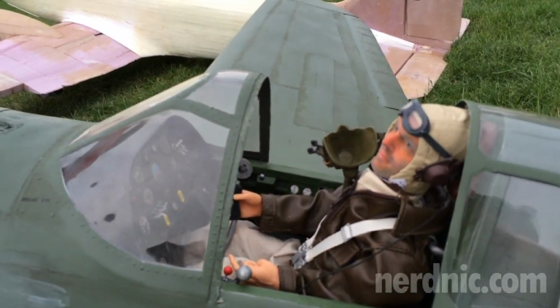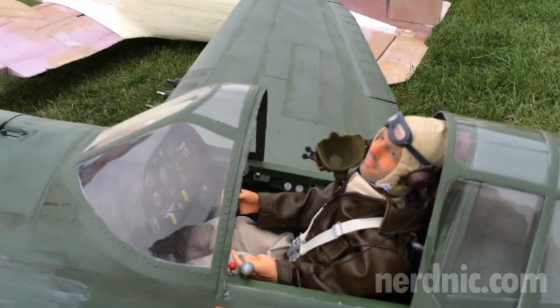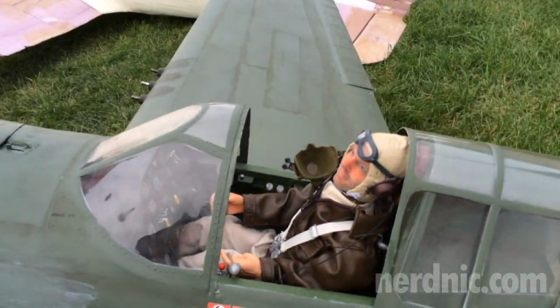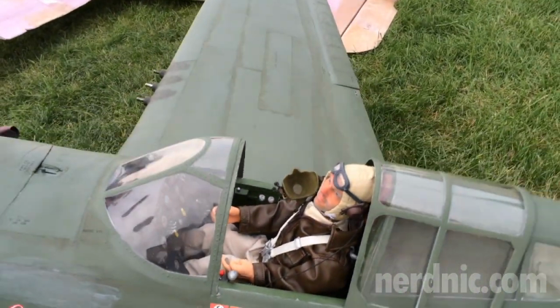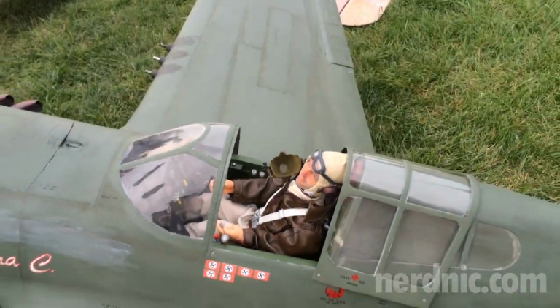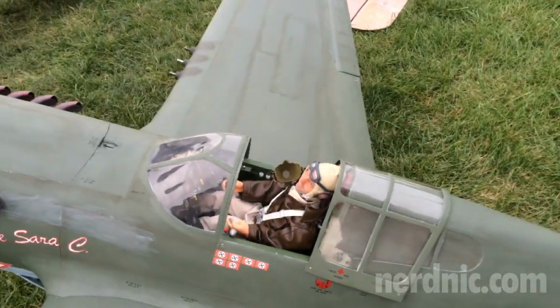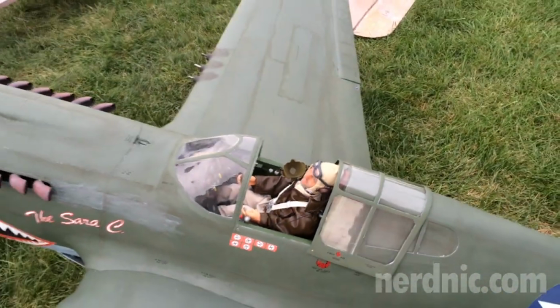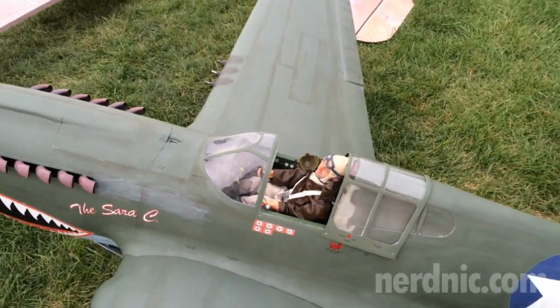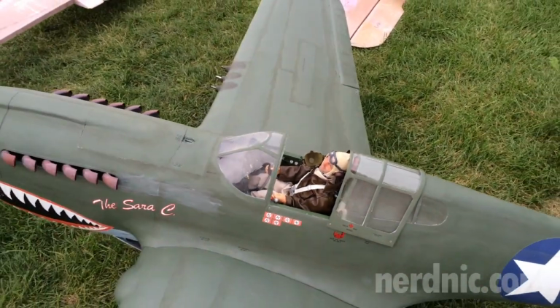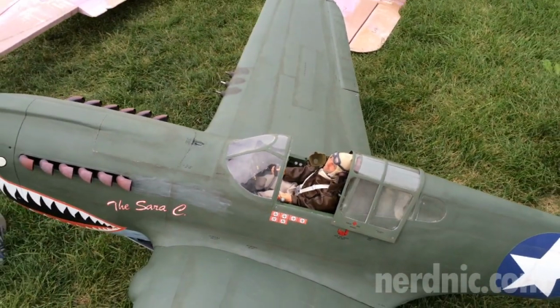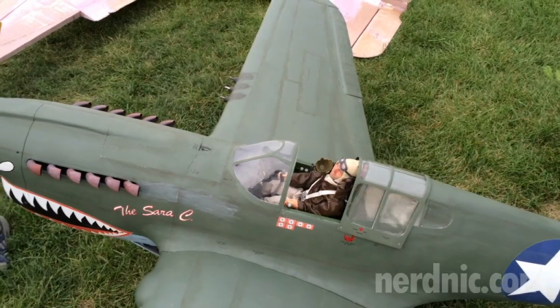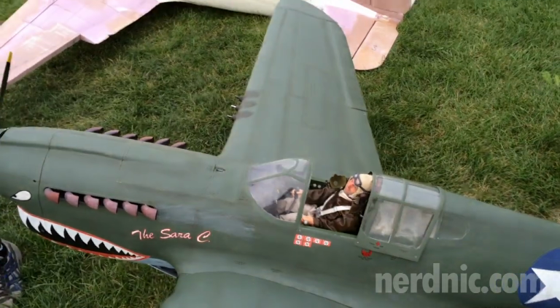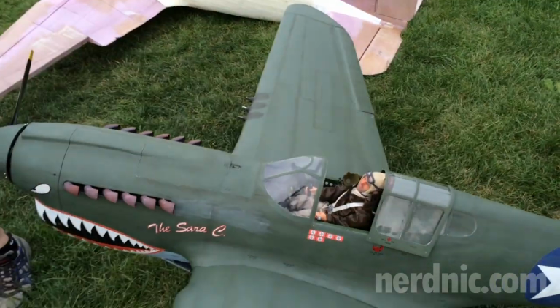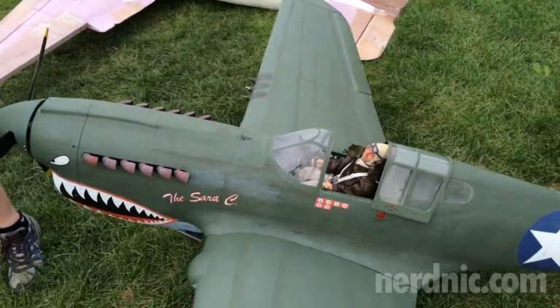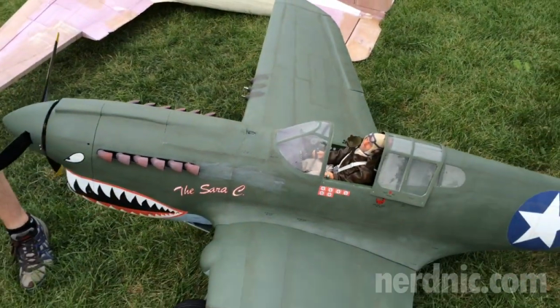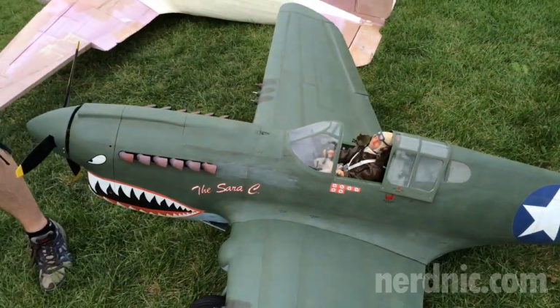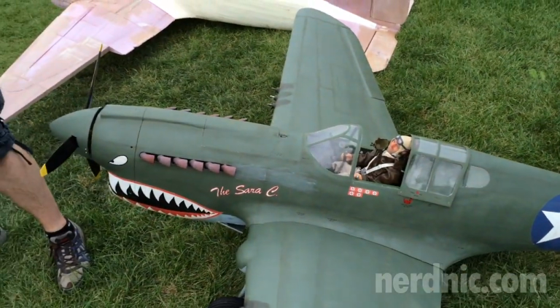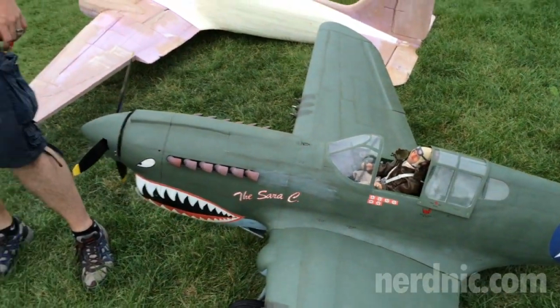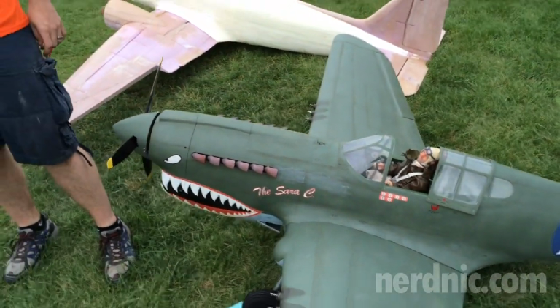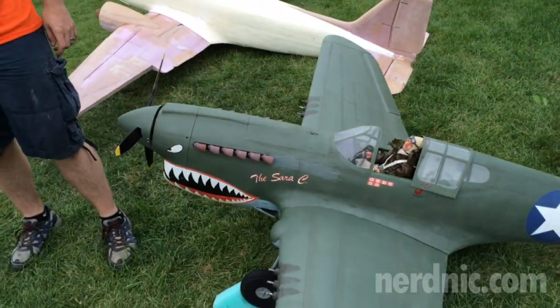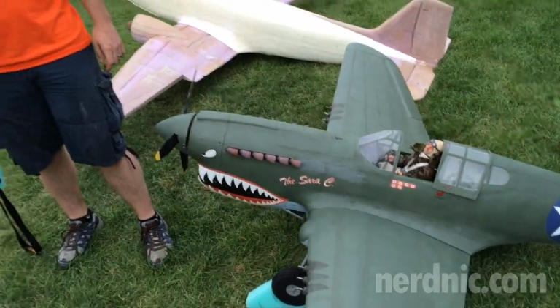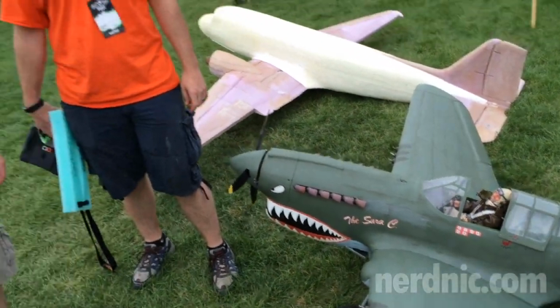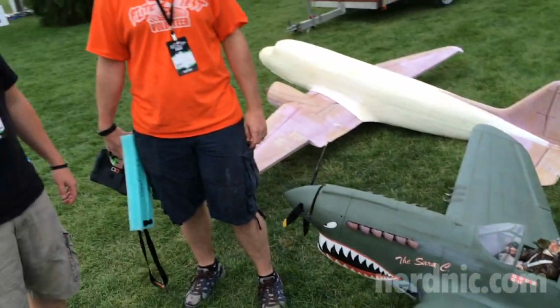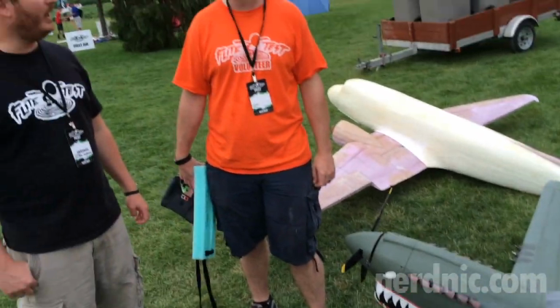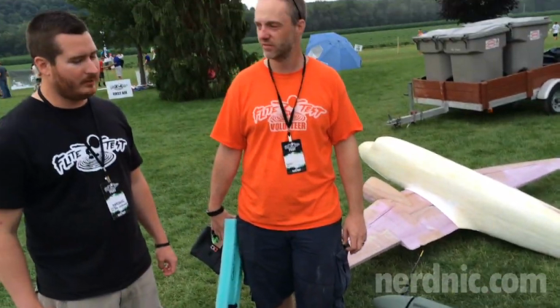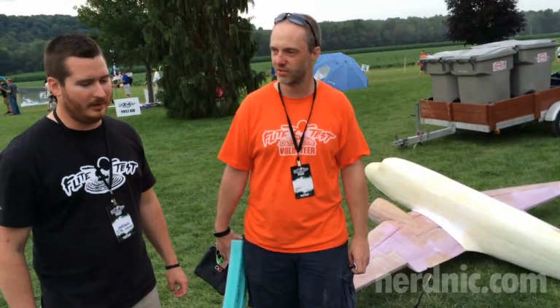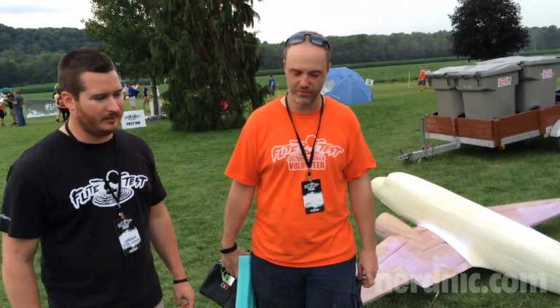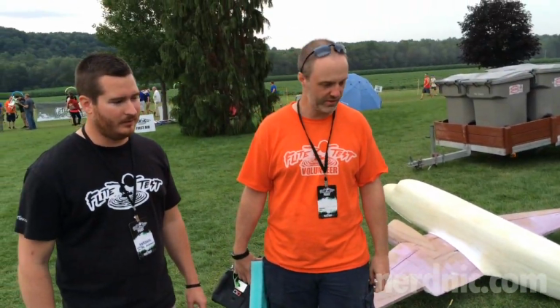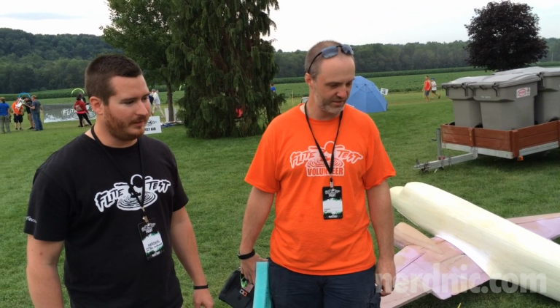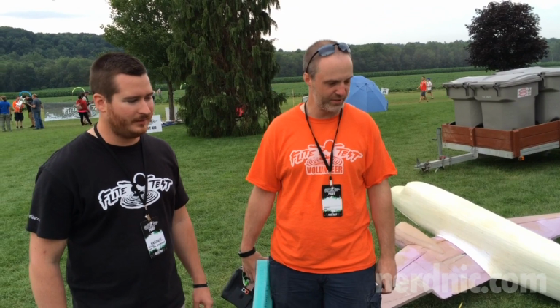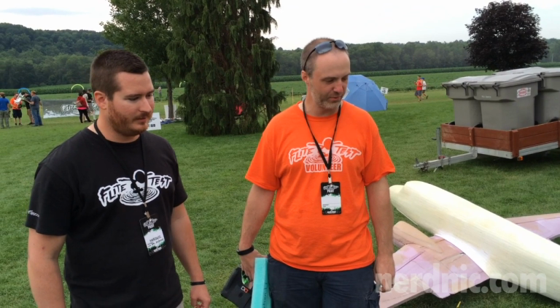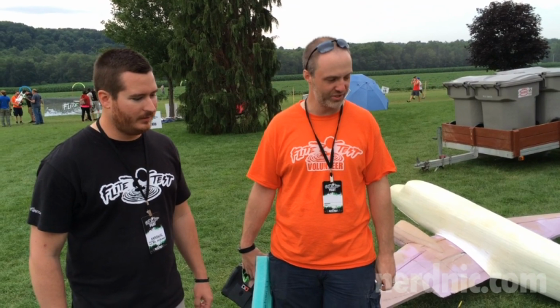It's beautiful. Thank you. About how much time have you put into it so far? Around 220 hours. It's been quite a project.